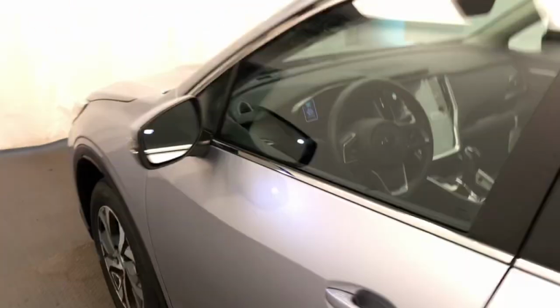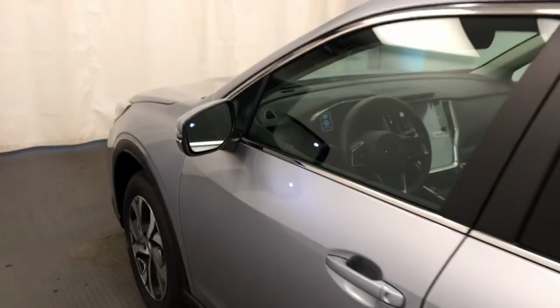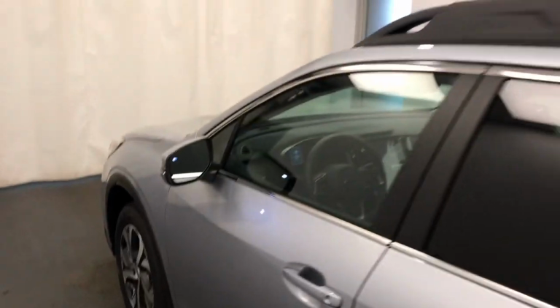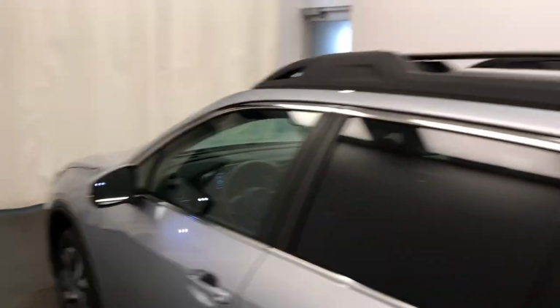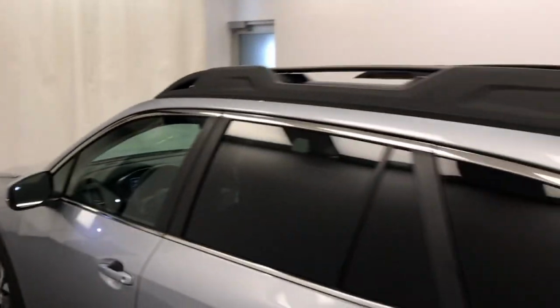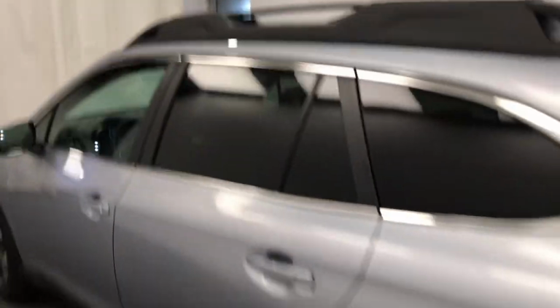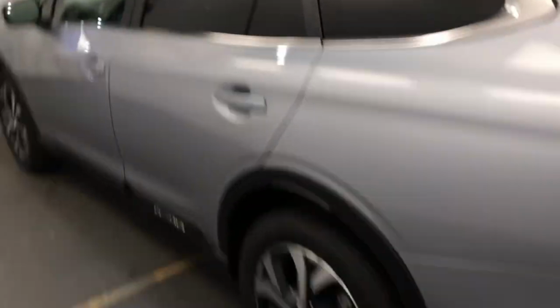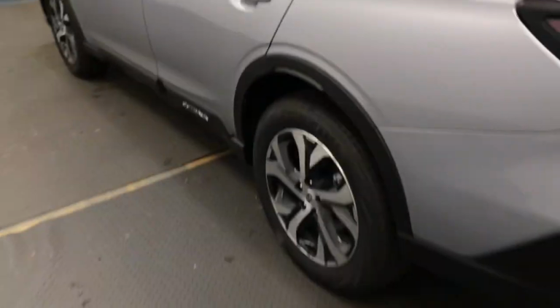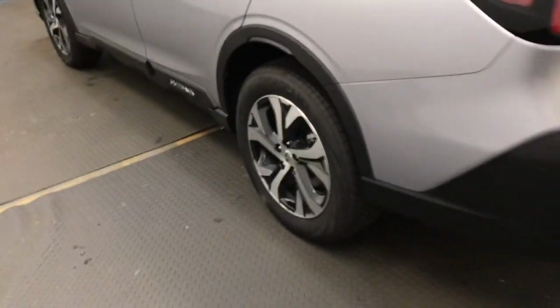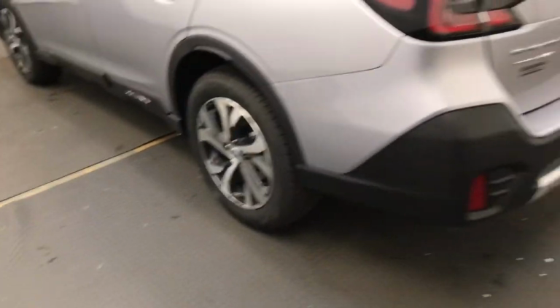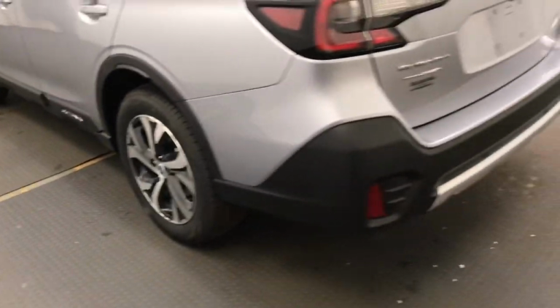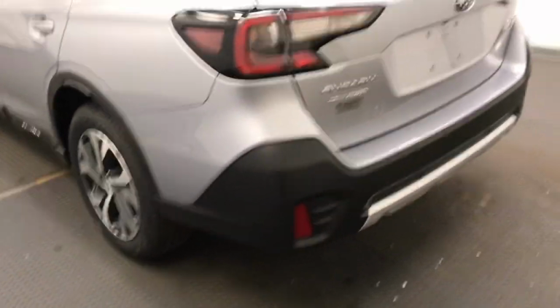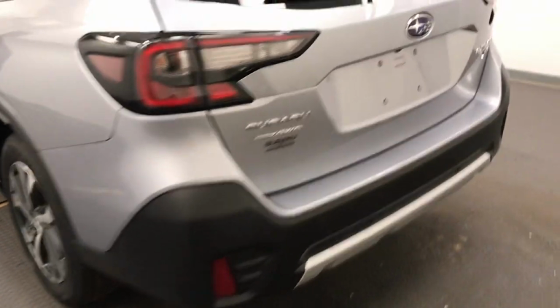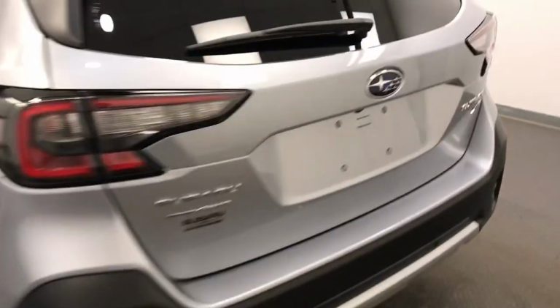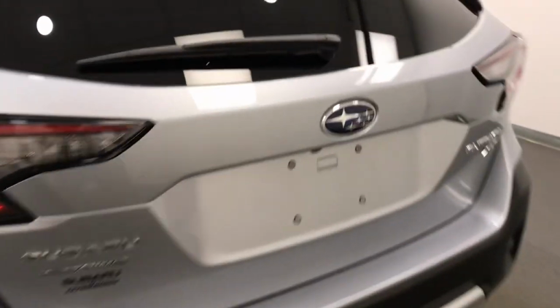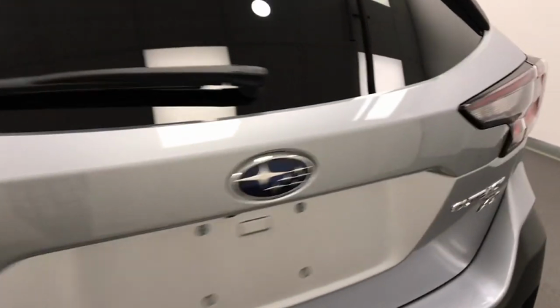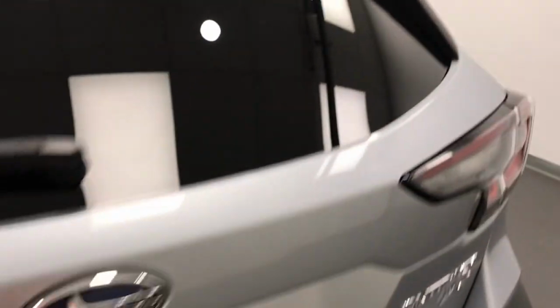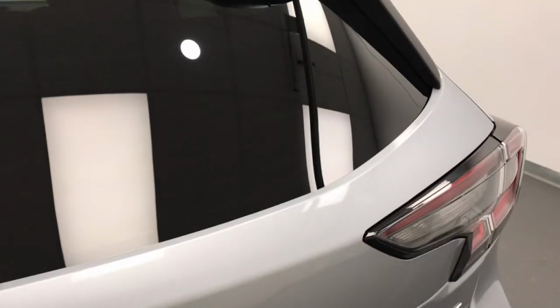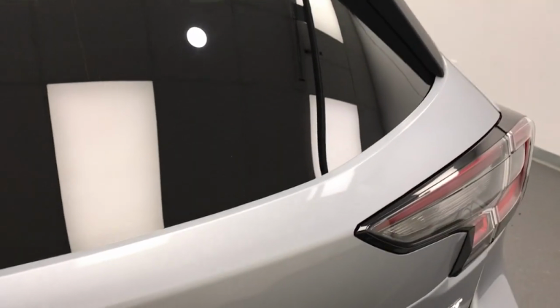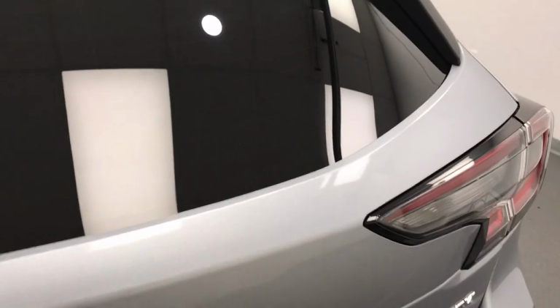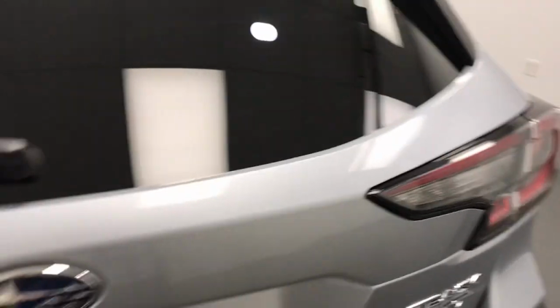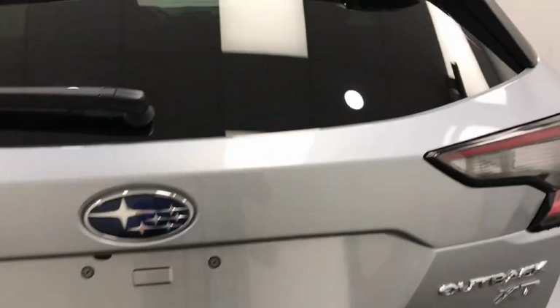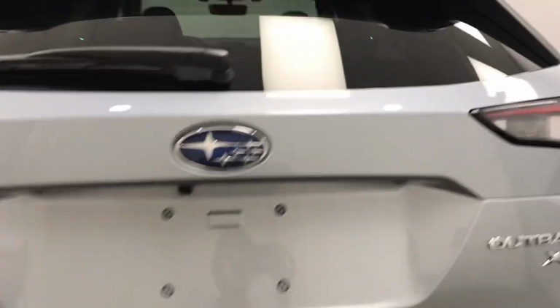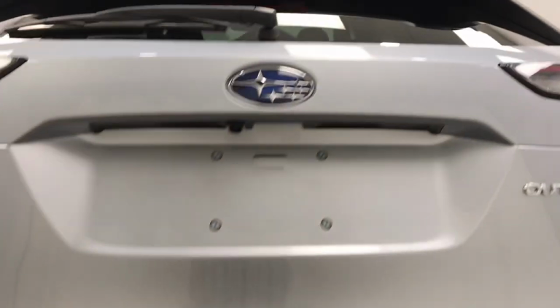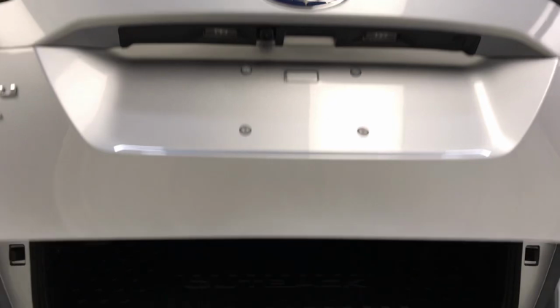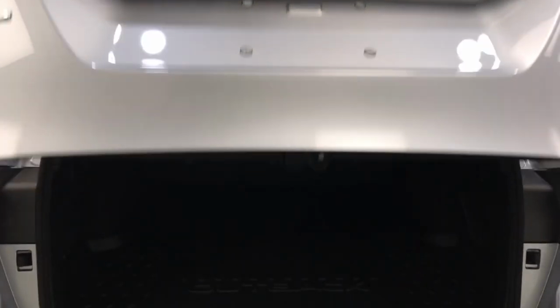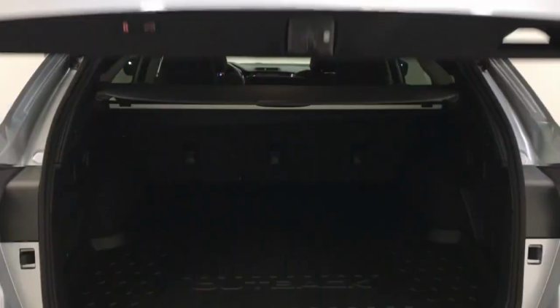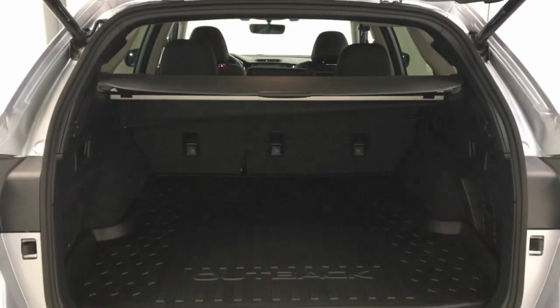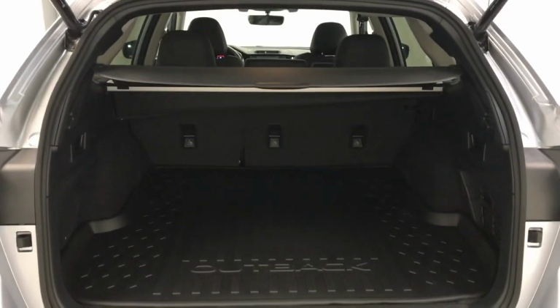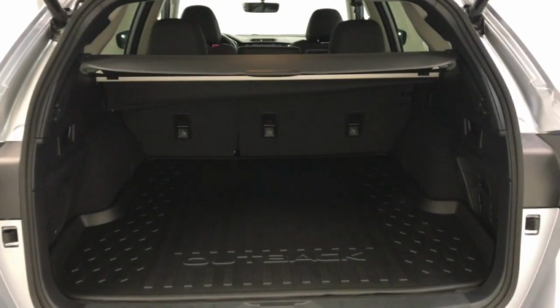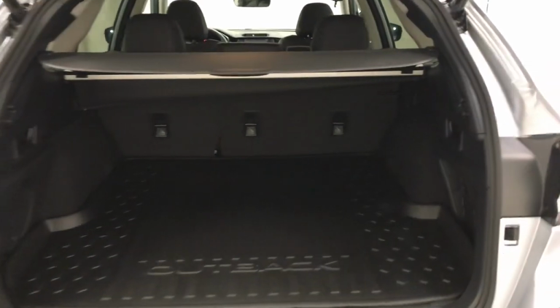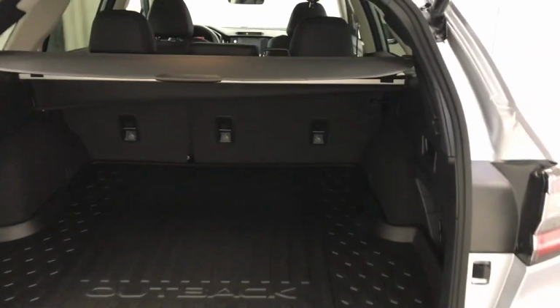Moving back out to the exterior, we have roof rack, alloy wheels, backup camera, power hatch, cargo cover, and more cargo space.